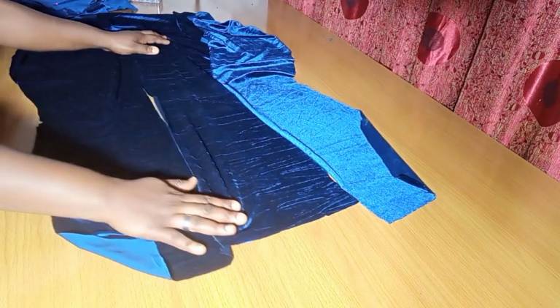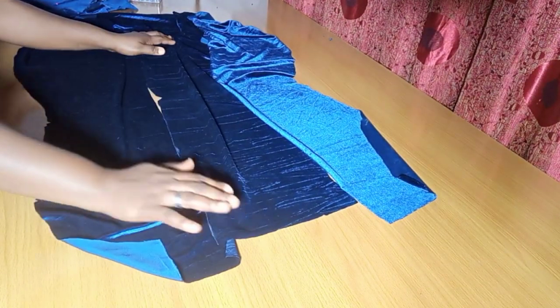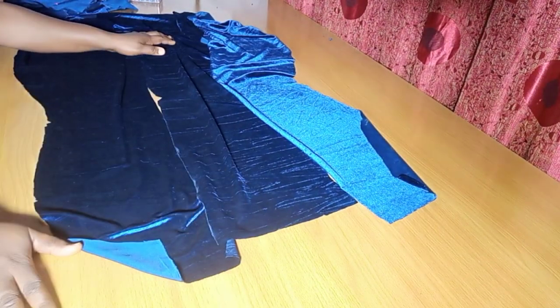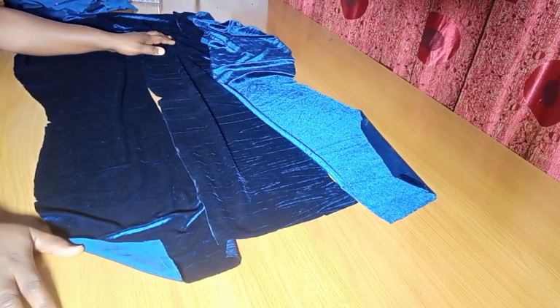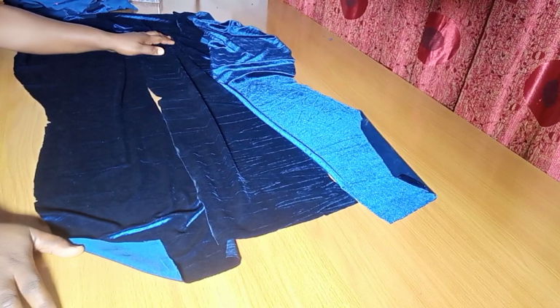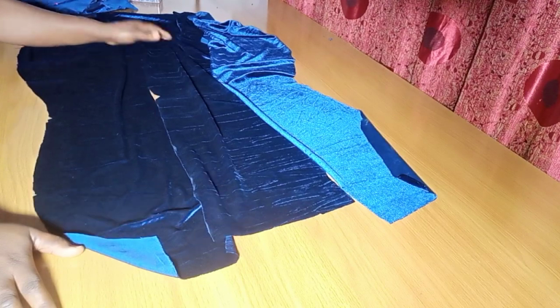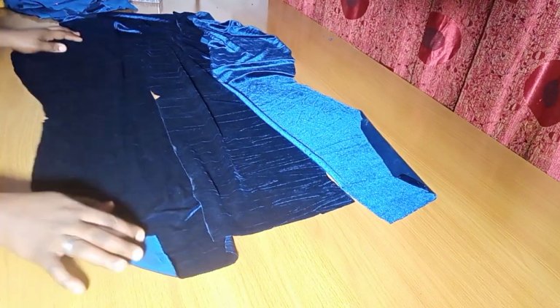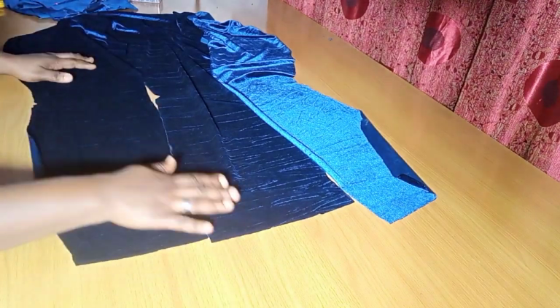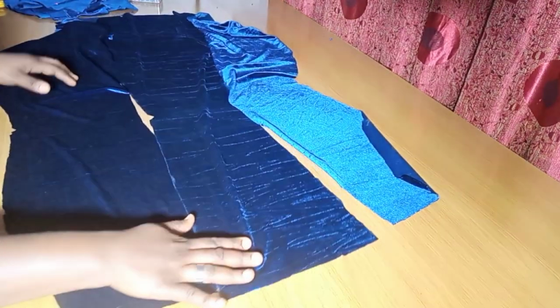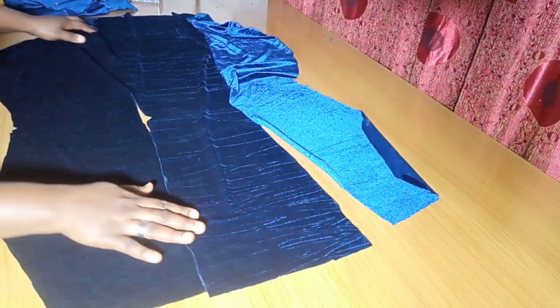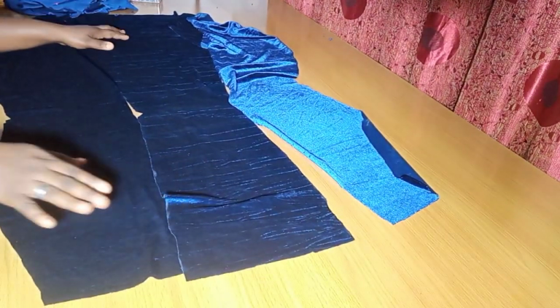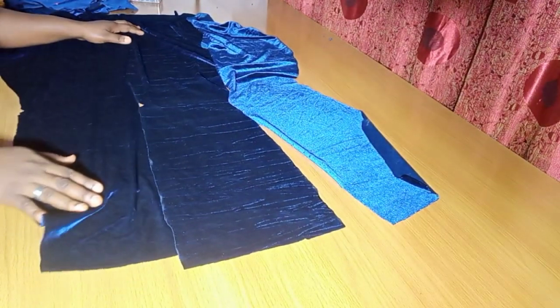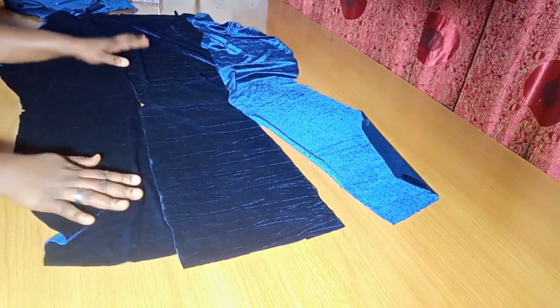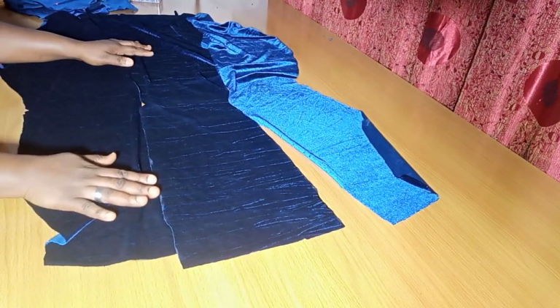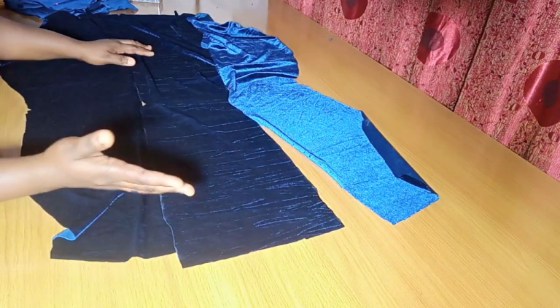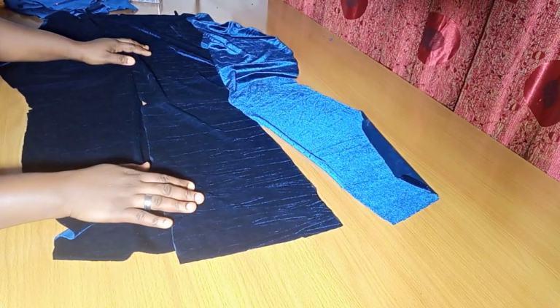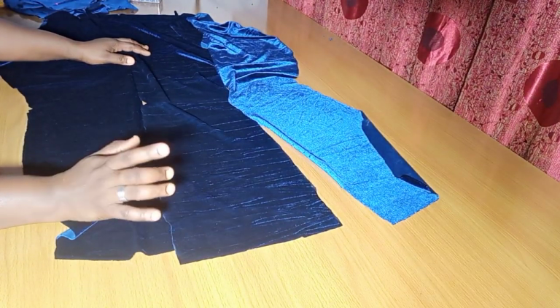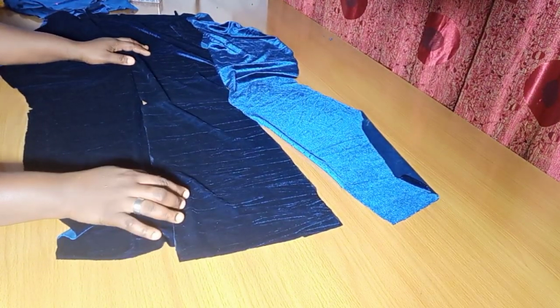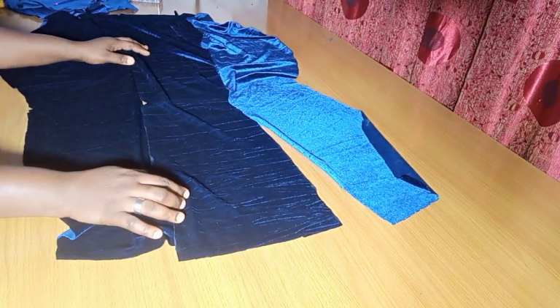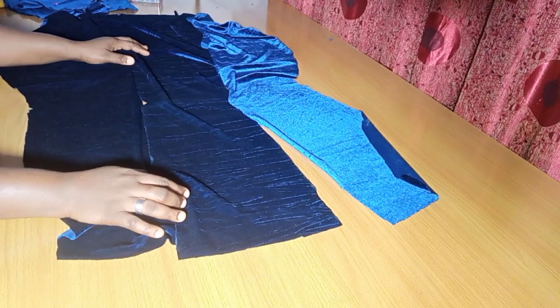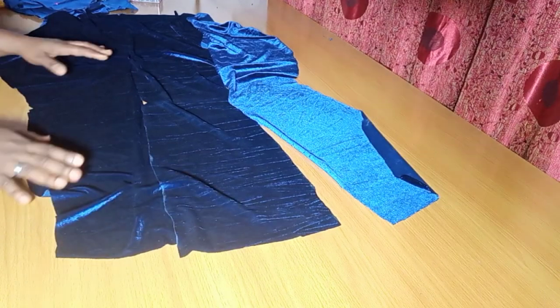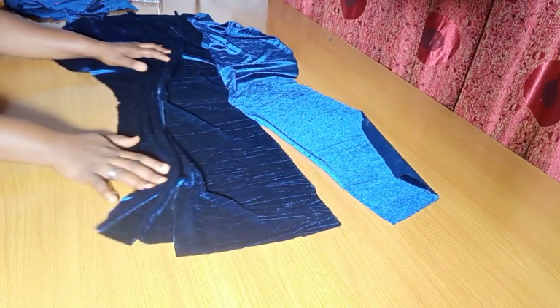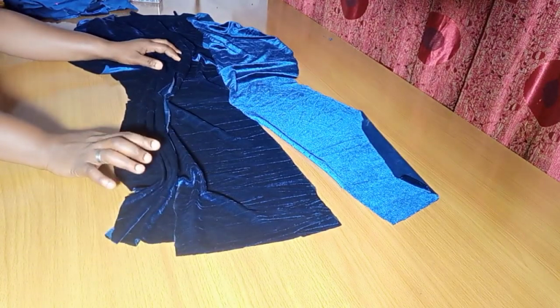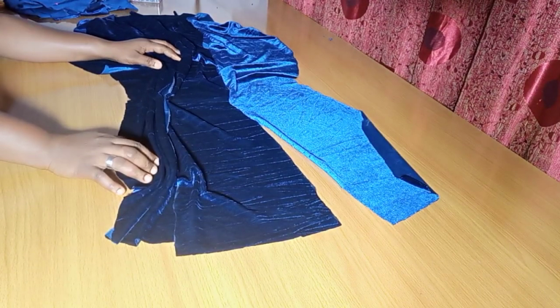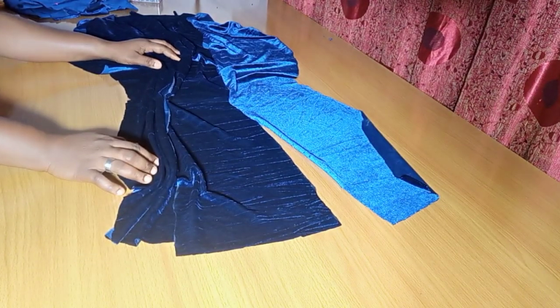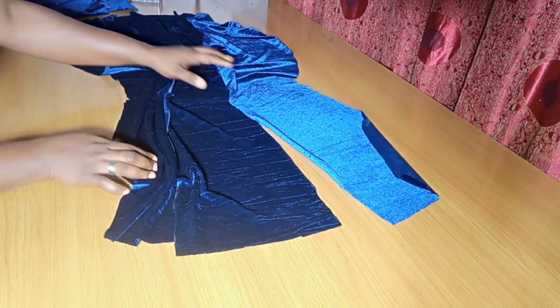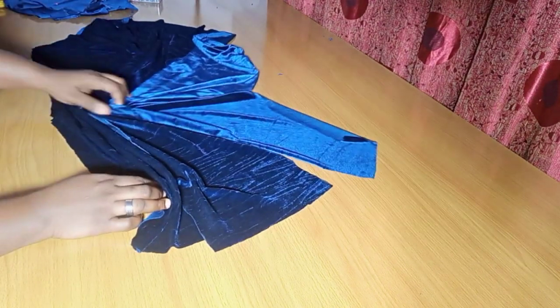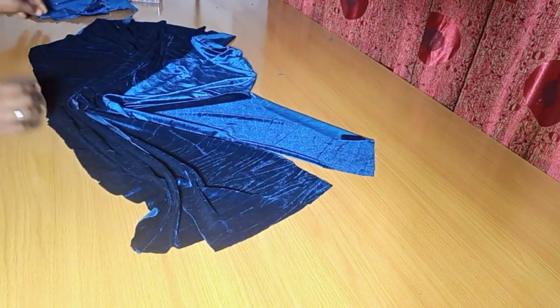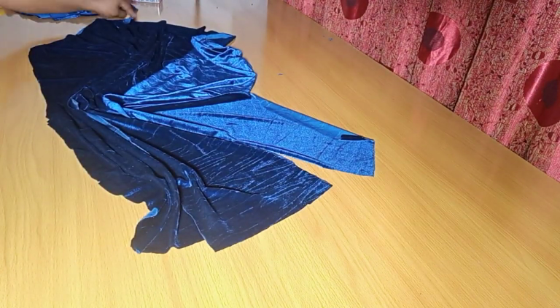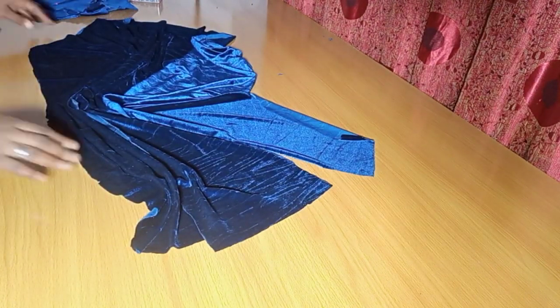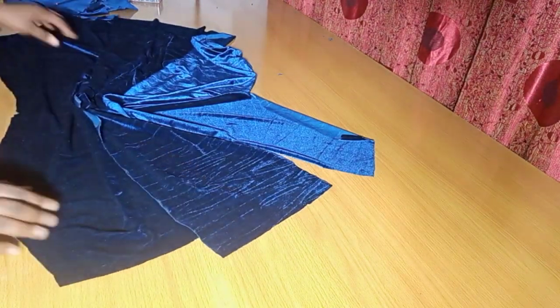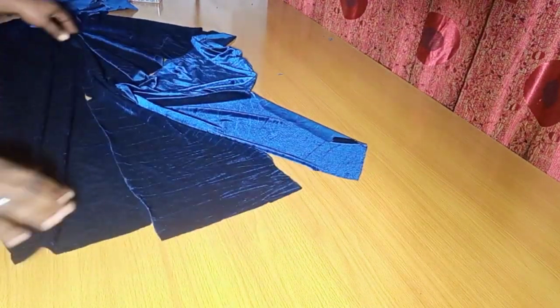Your six-piece skirt is ready. As for me, like I said, it's going to be a gown, so I'm going to later attach this to the upper piece of my dress.